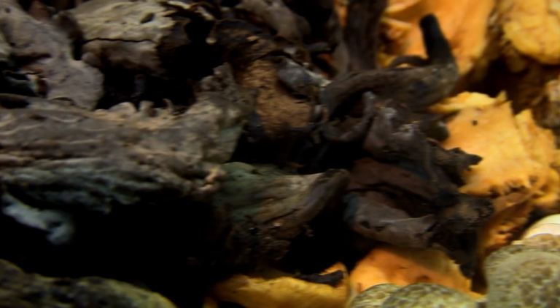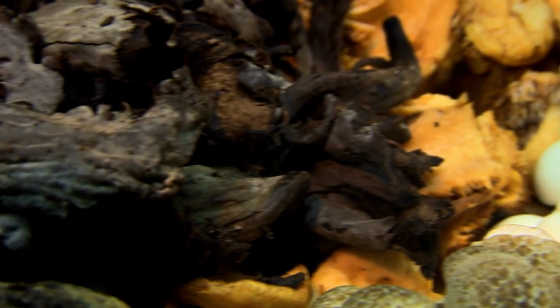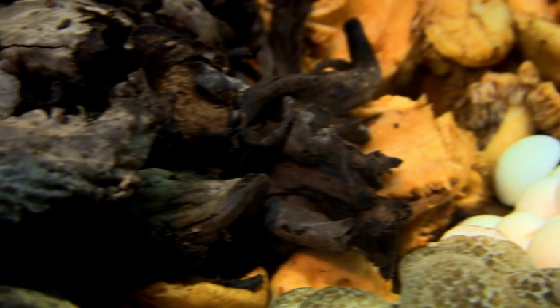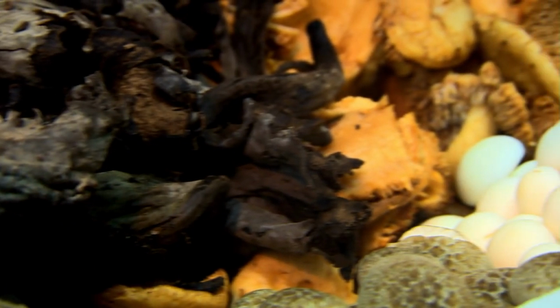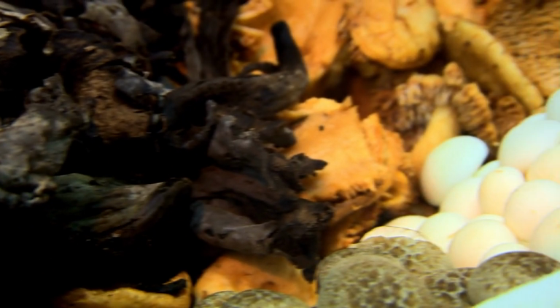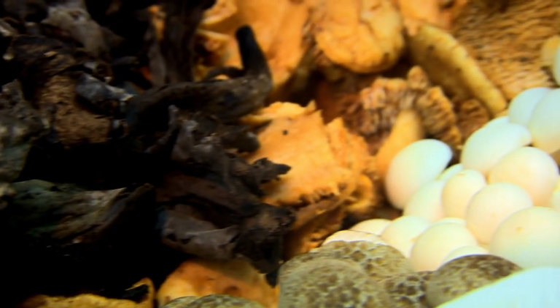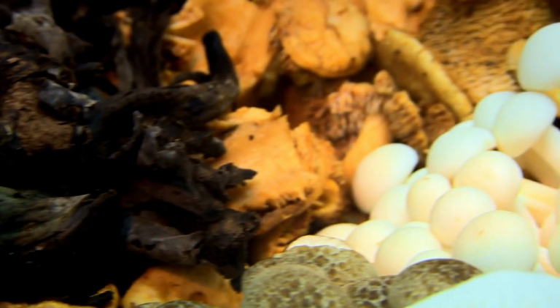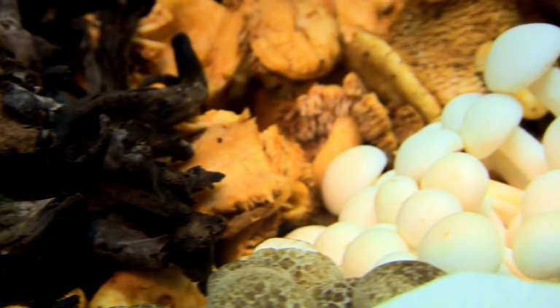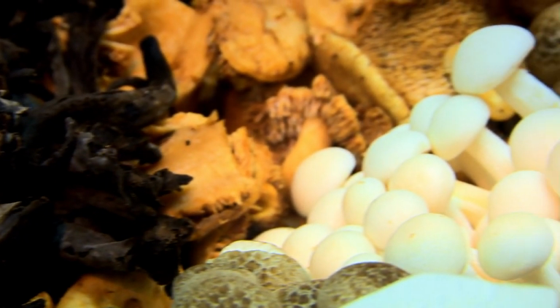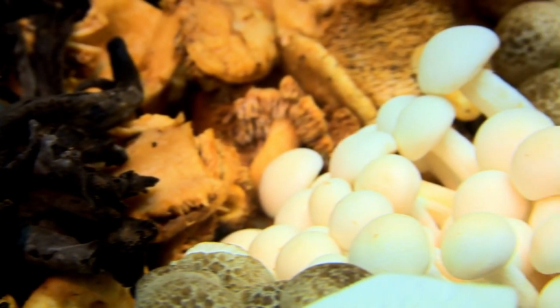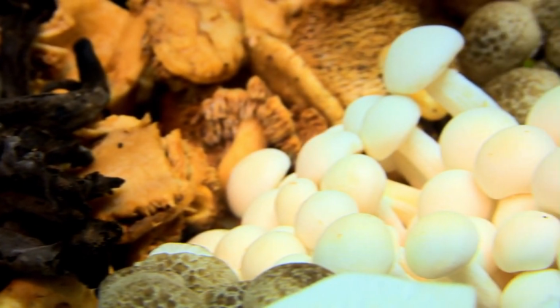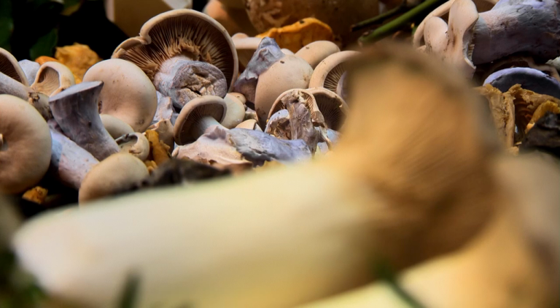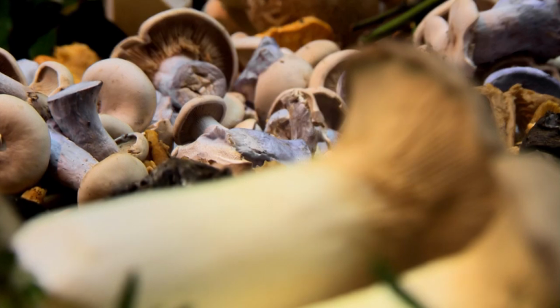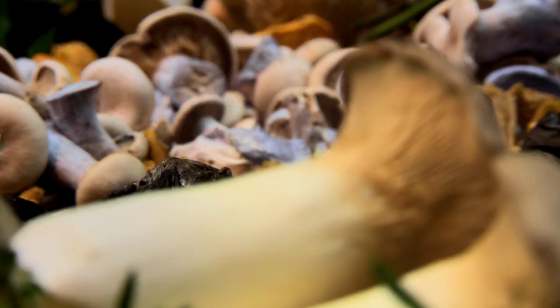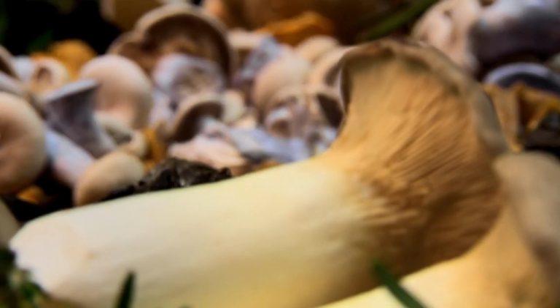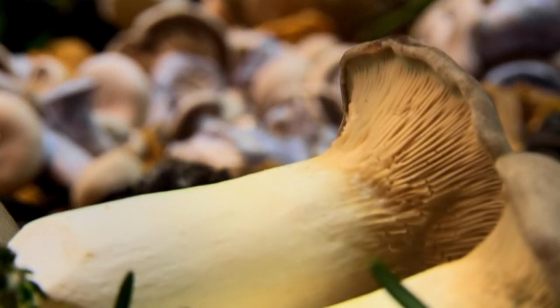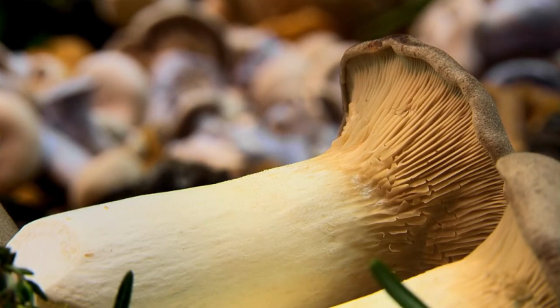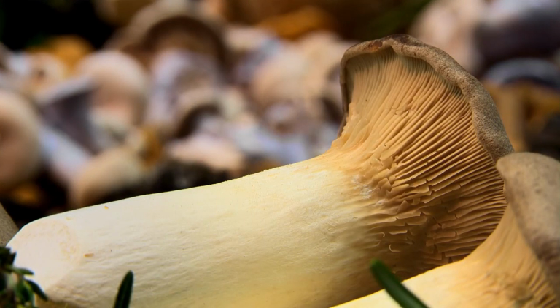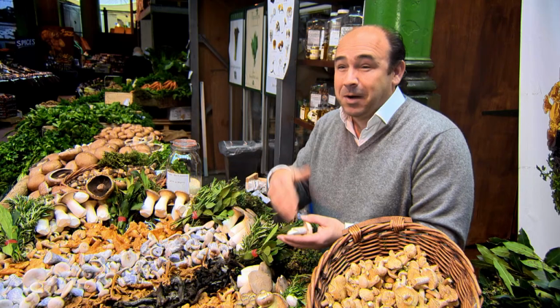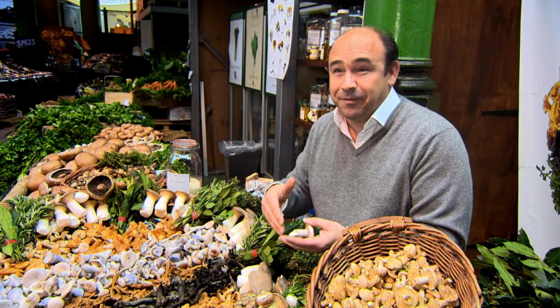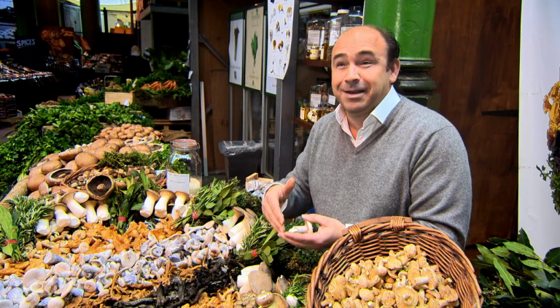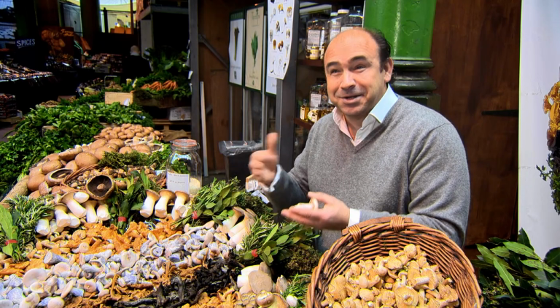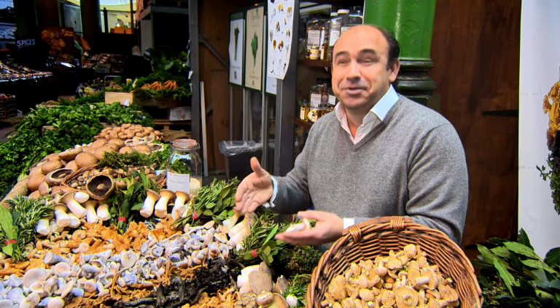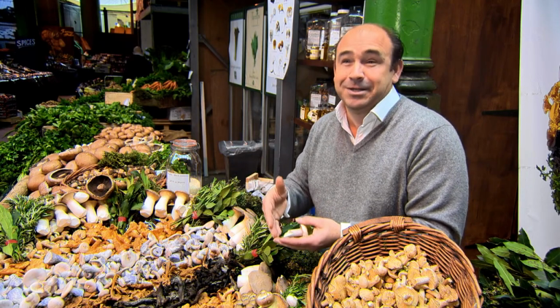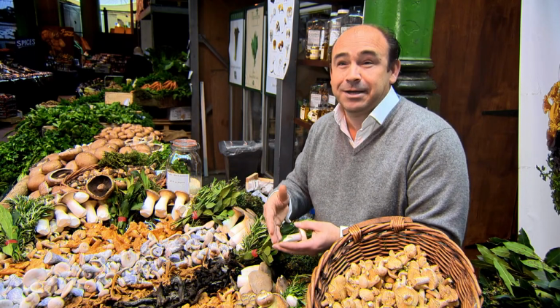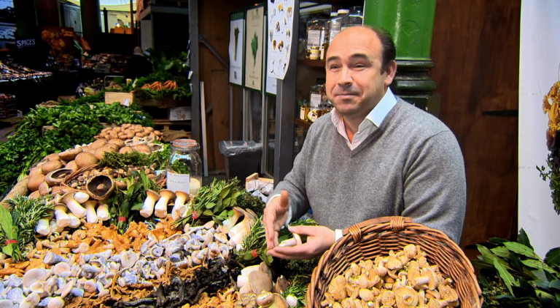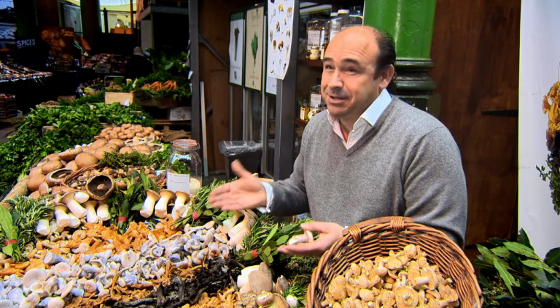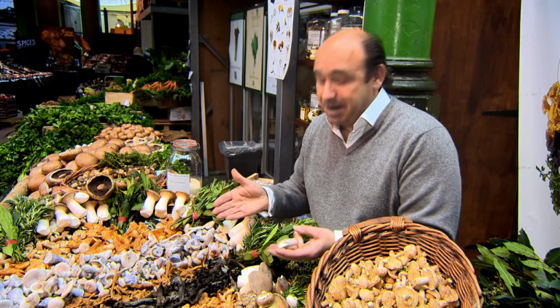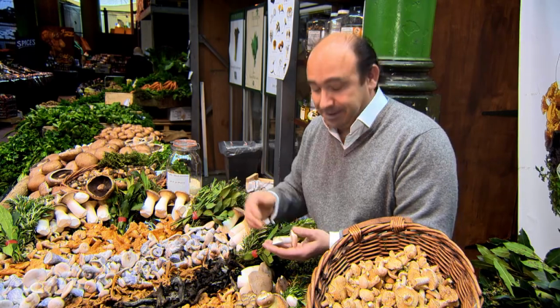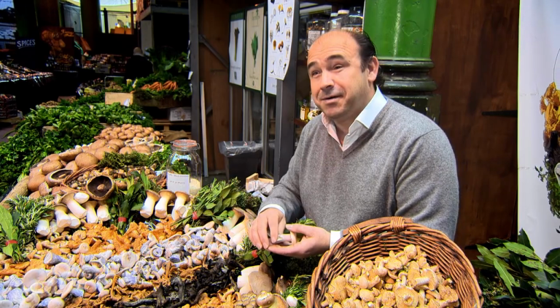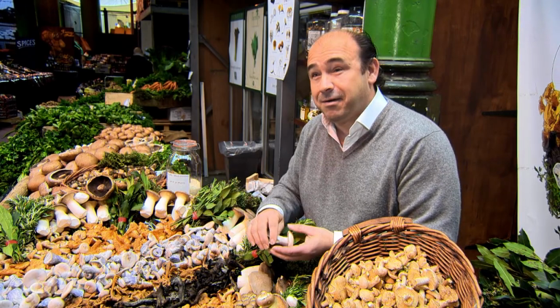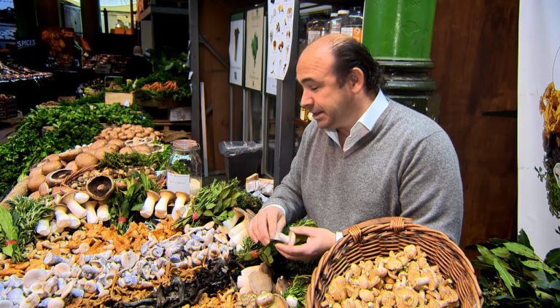People are actually scared of mushrooms — it's amazing, really. They shouldn't be, because take away the fear and just close your eyes and taste them. They're just amazing.